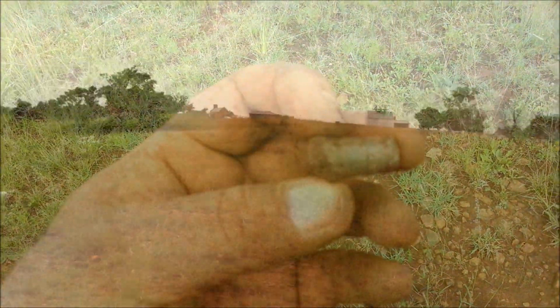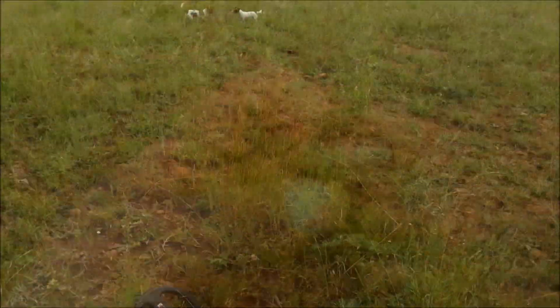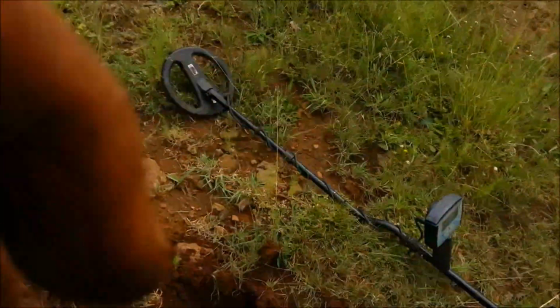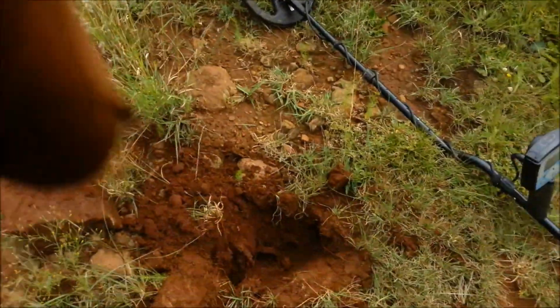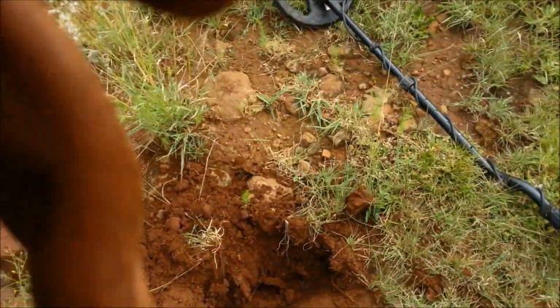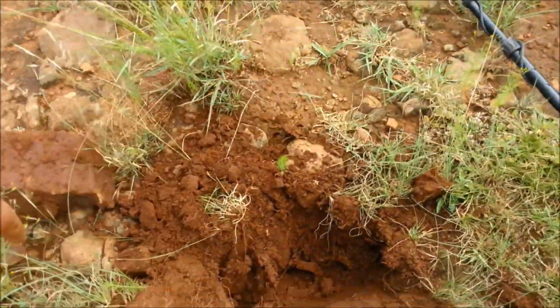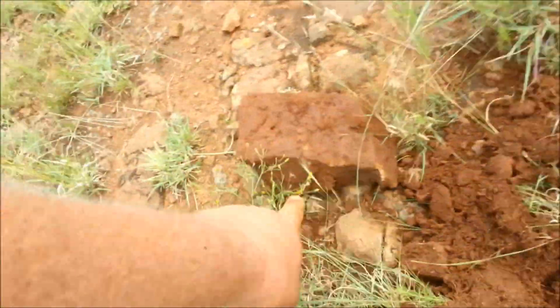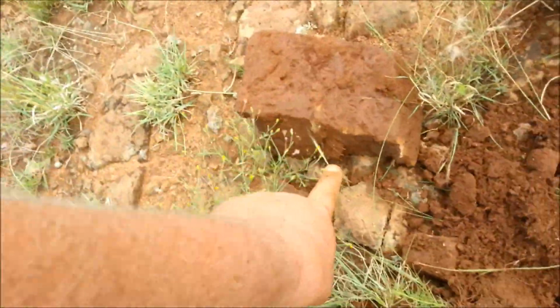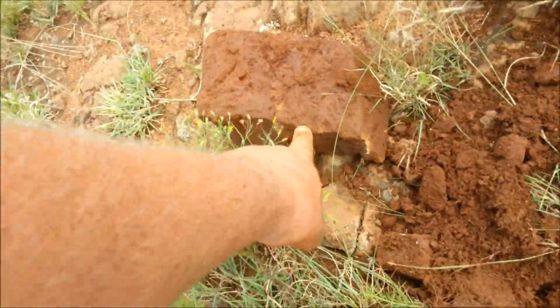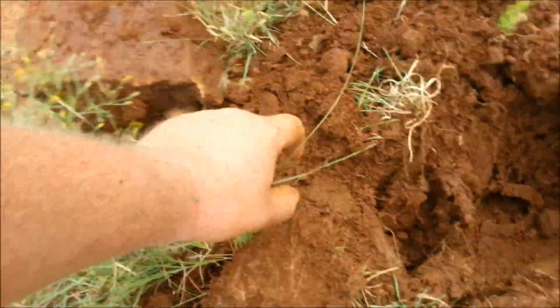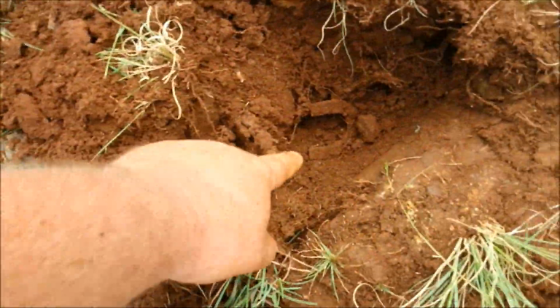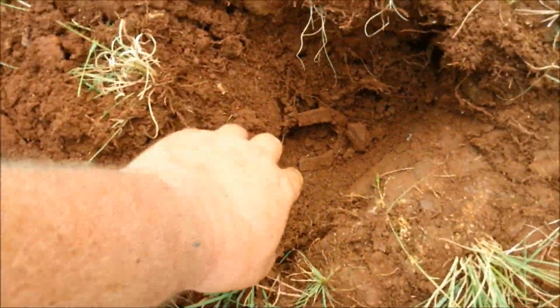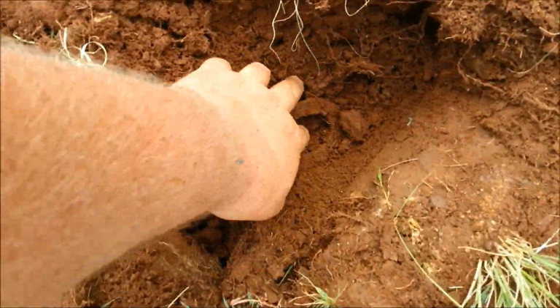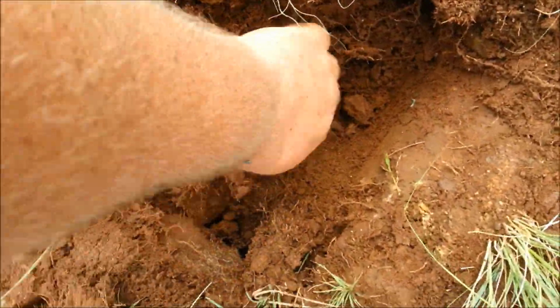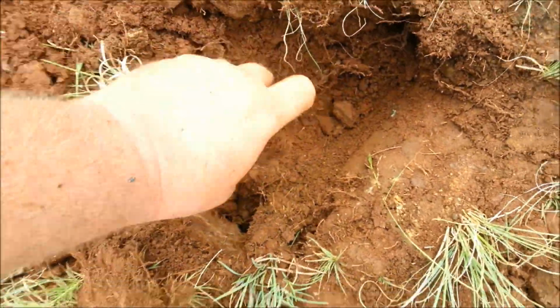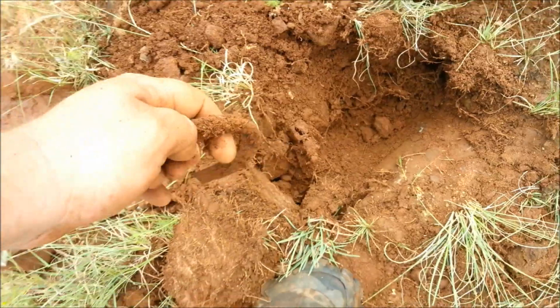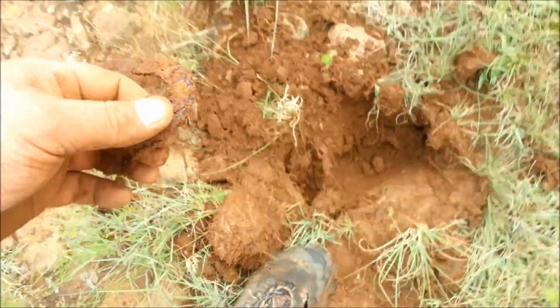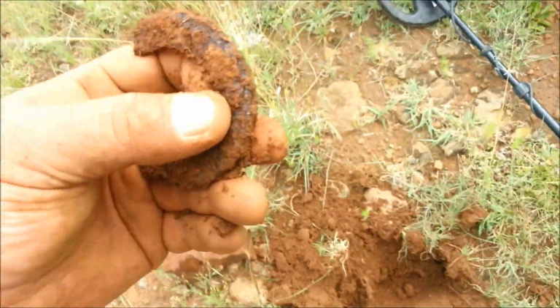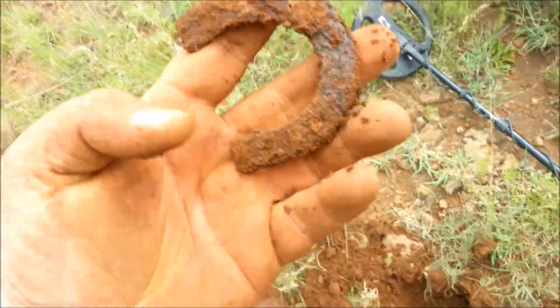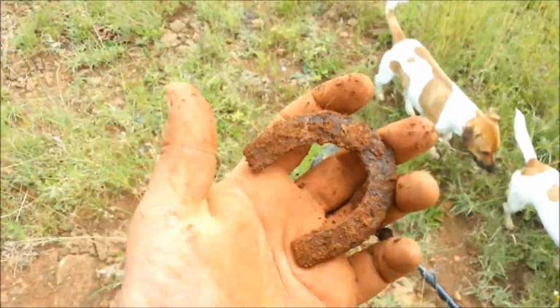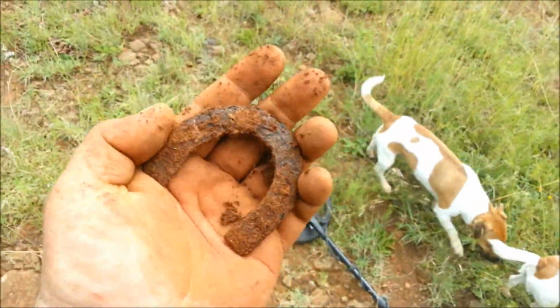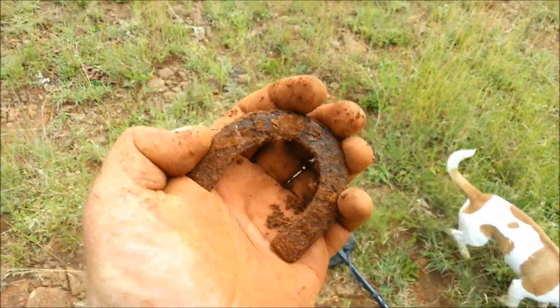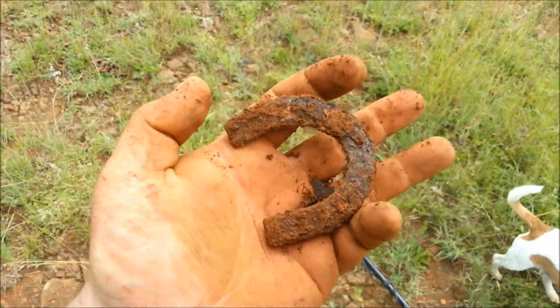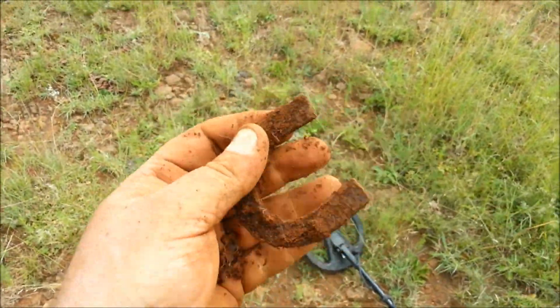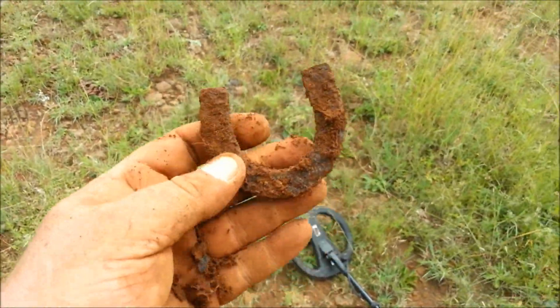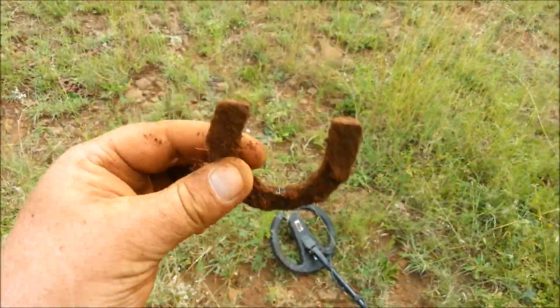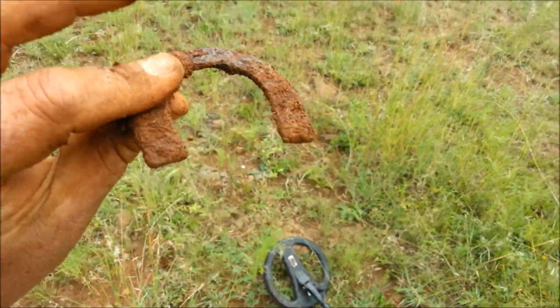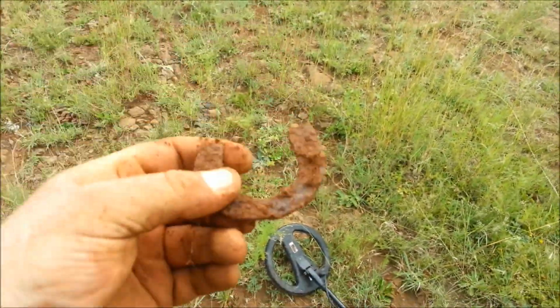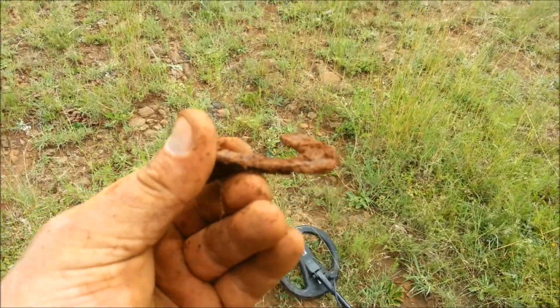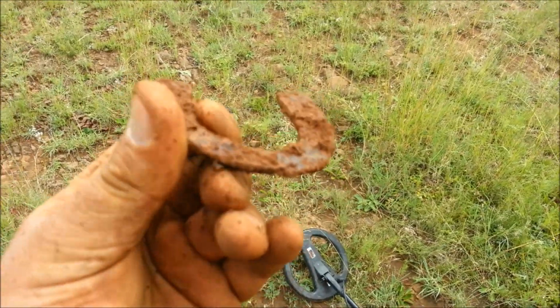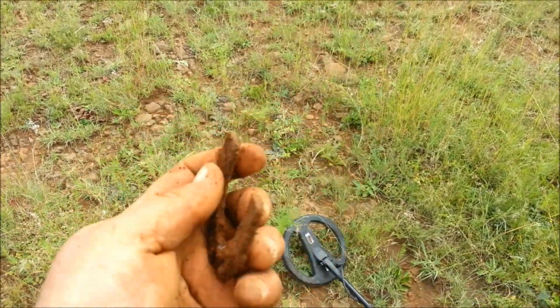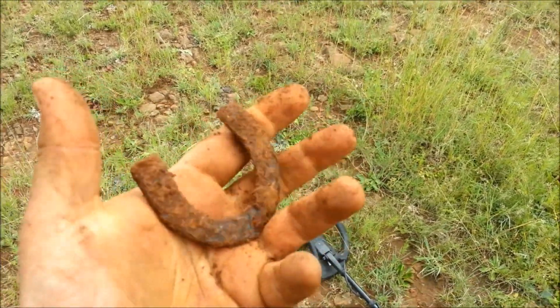Next target — in between the rocks. Look at that boulder I had to remove. And there you can see it — three inches: a heel plate on the back of an English soldier's boot. Fantastic!